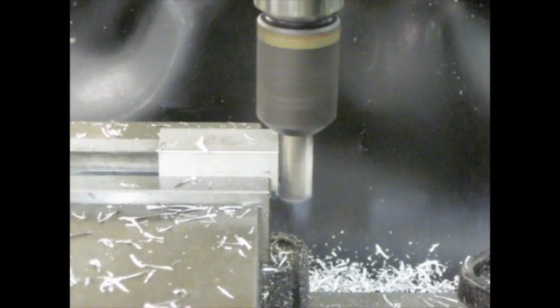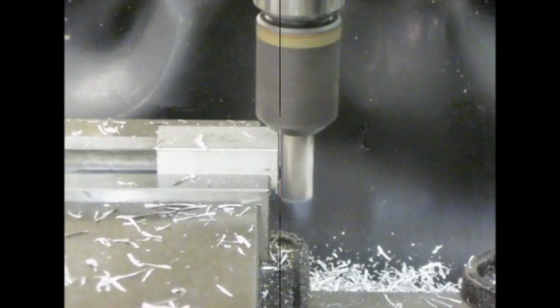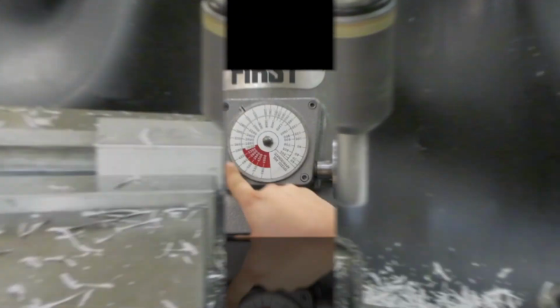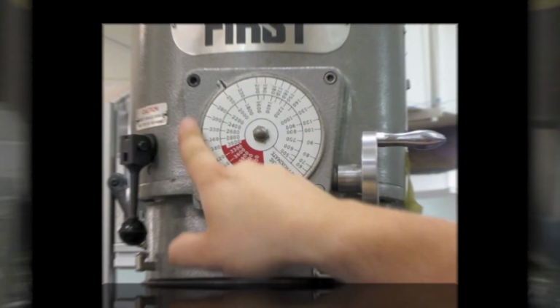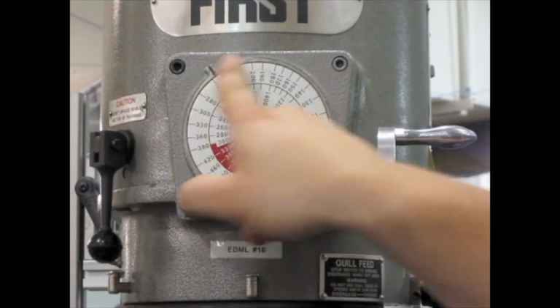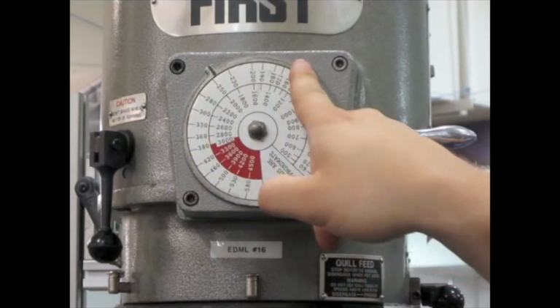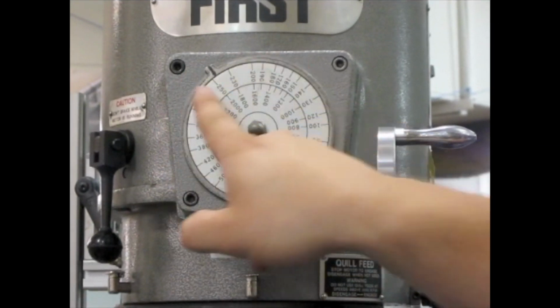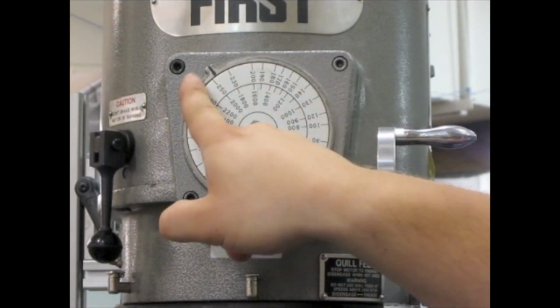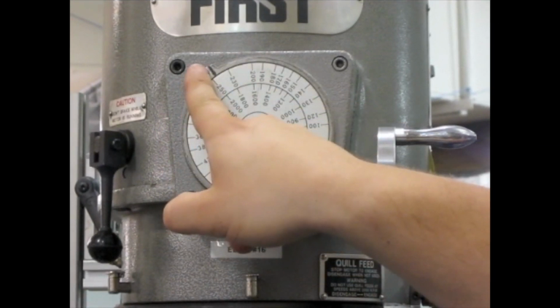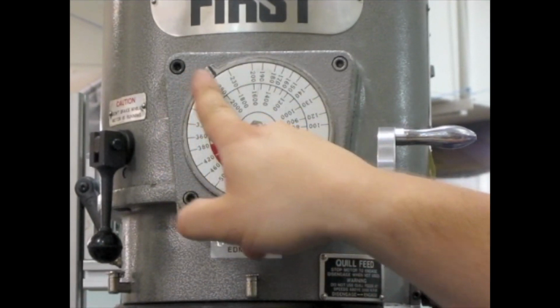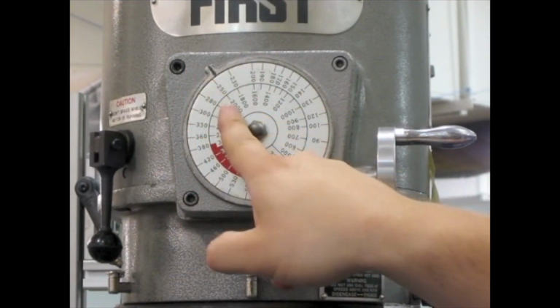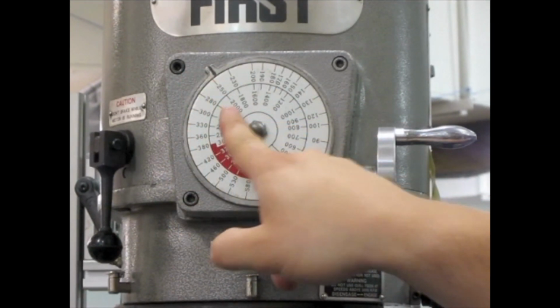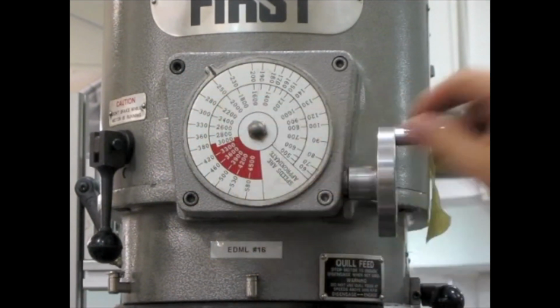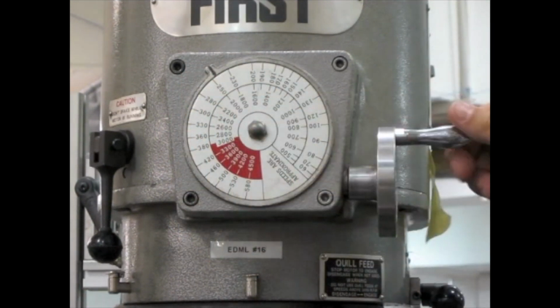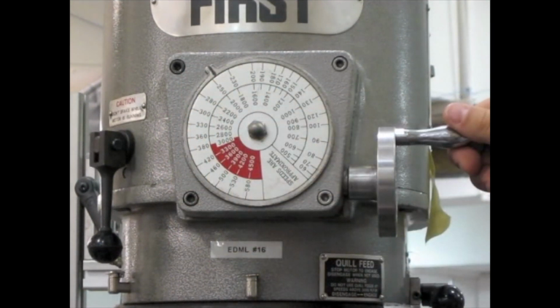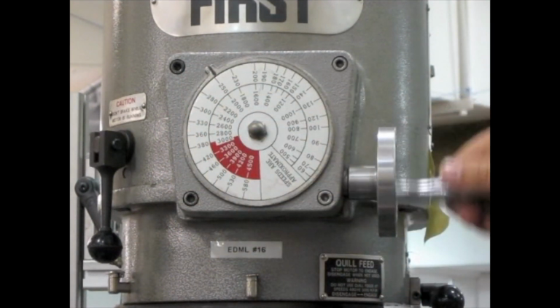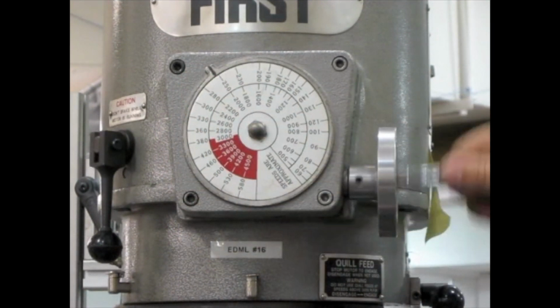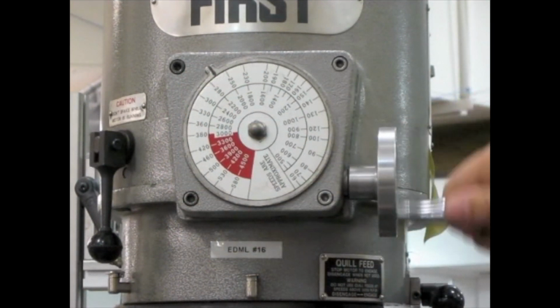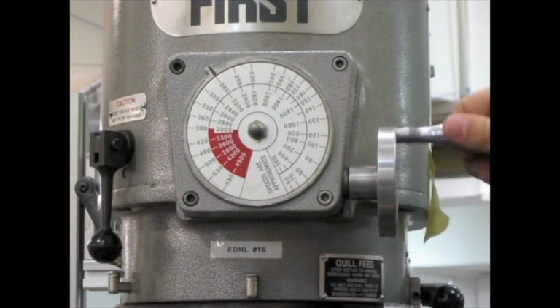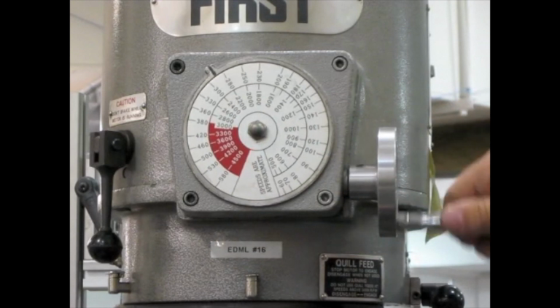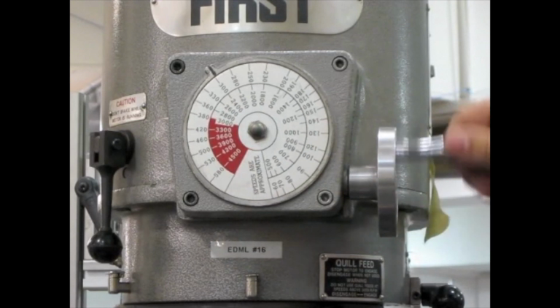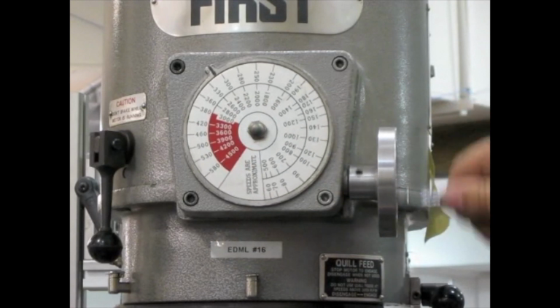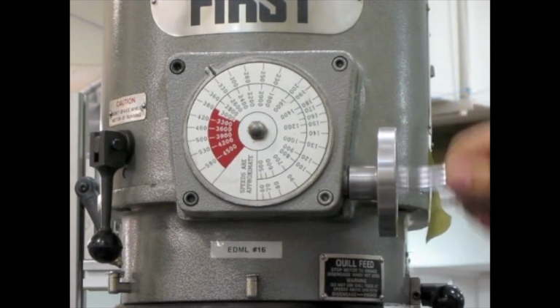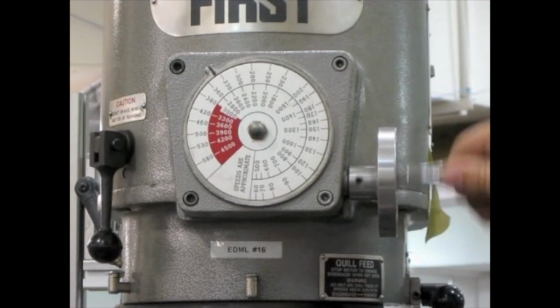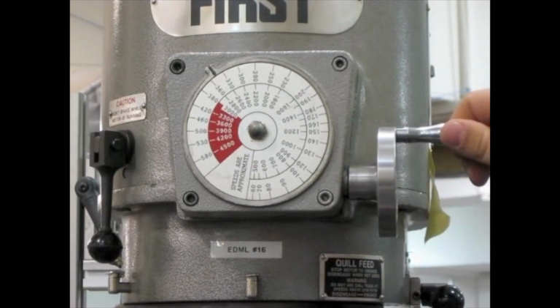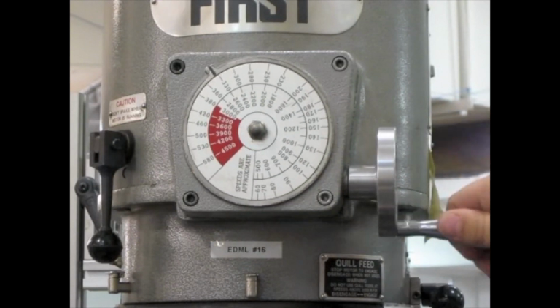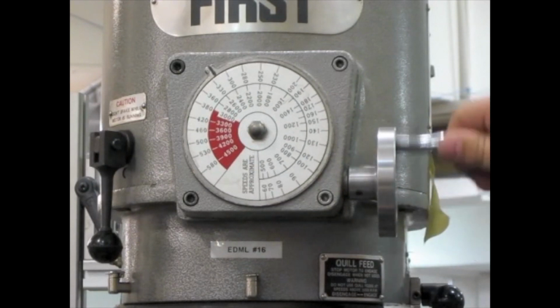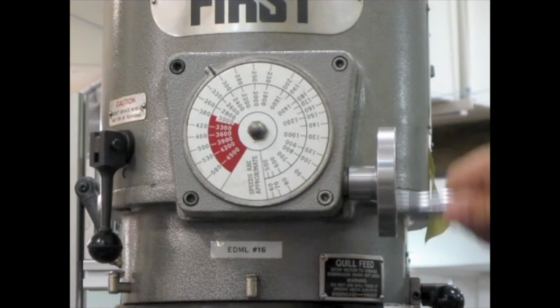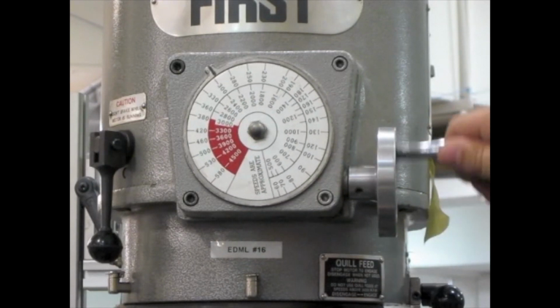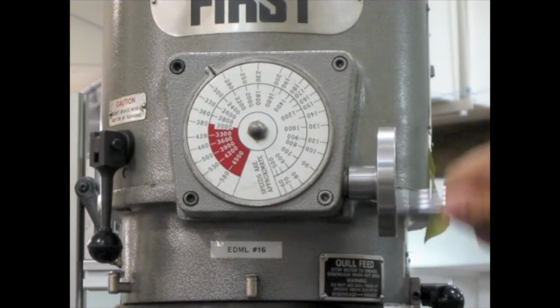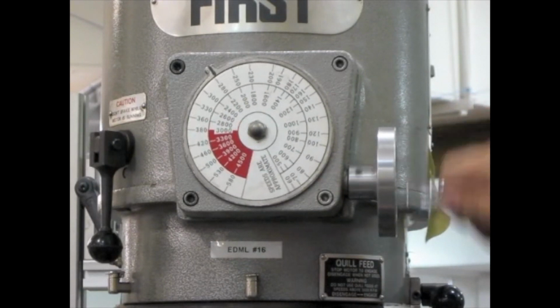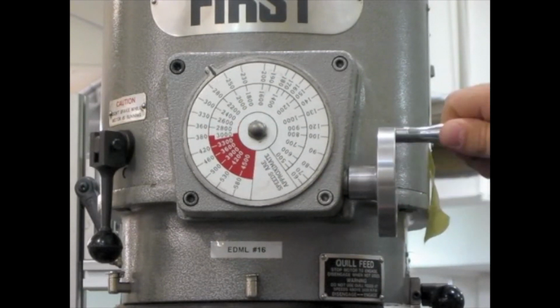The dial on the front of the machine indicates the spindle RPM. To change the speed, turn the handle adjacent to the dial and it will display the speed you have selected.